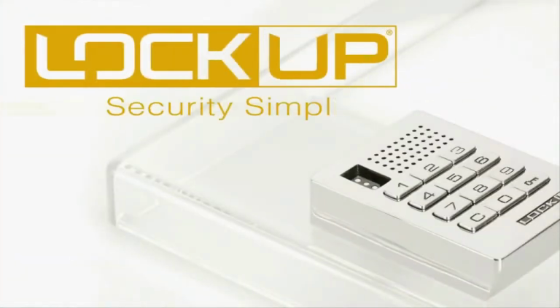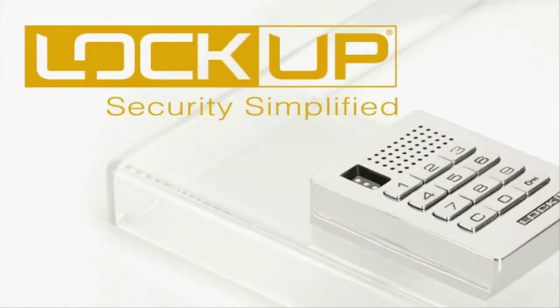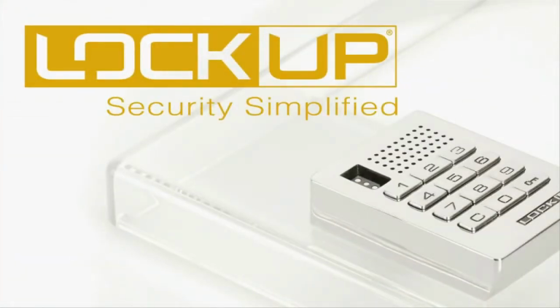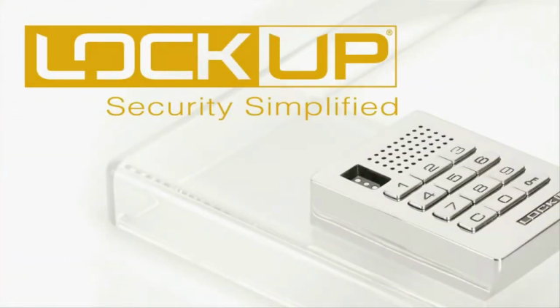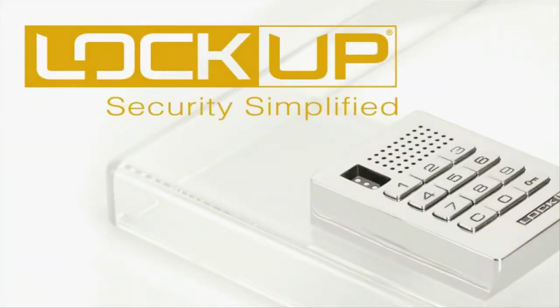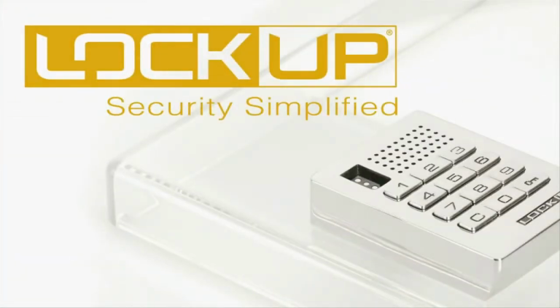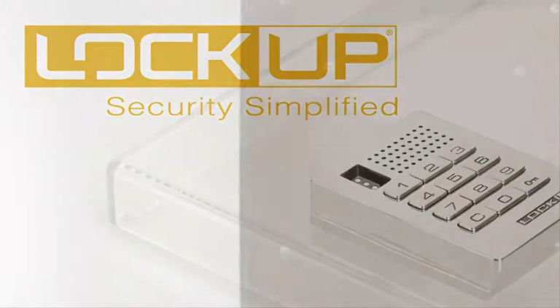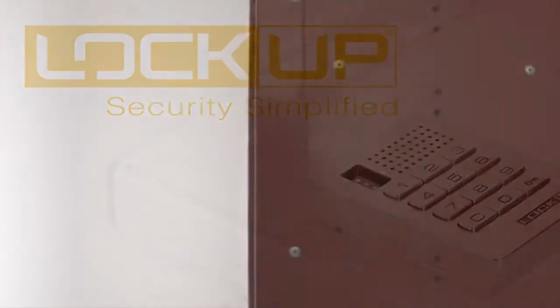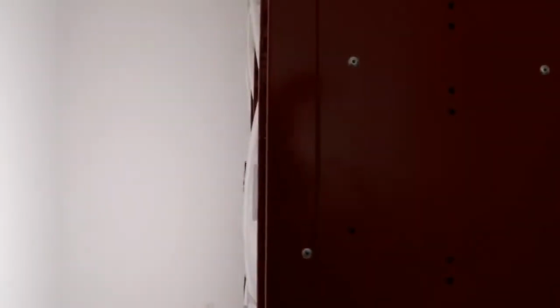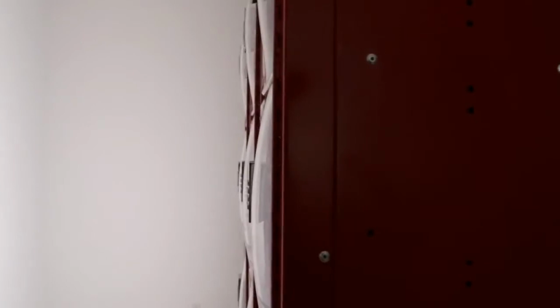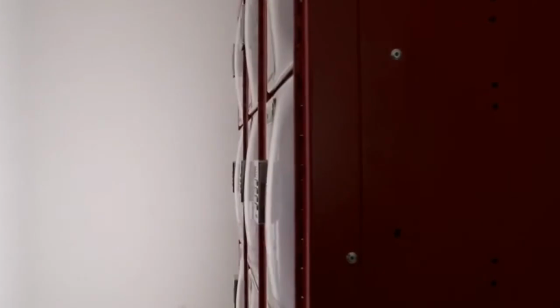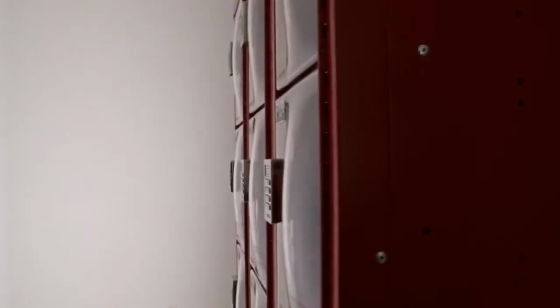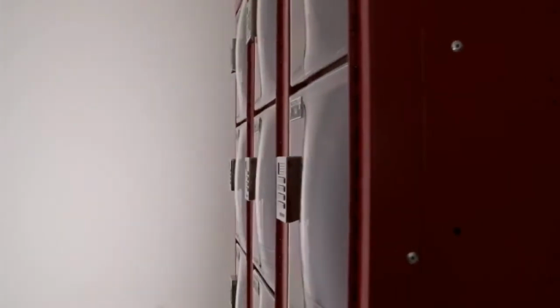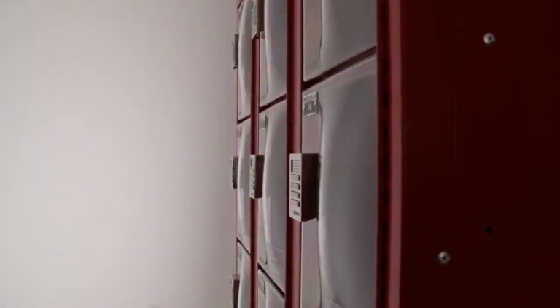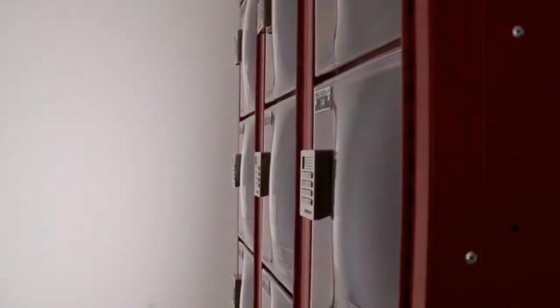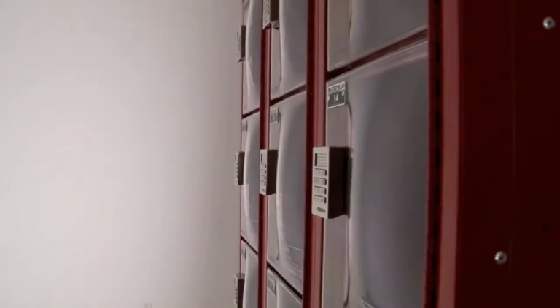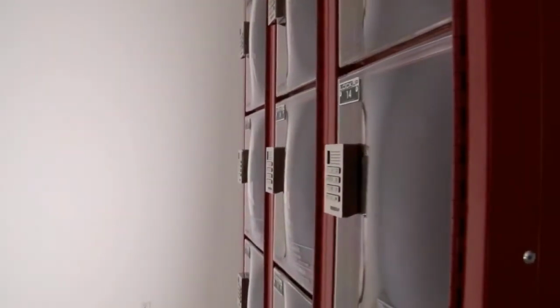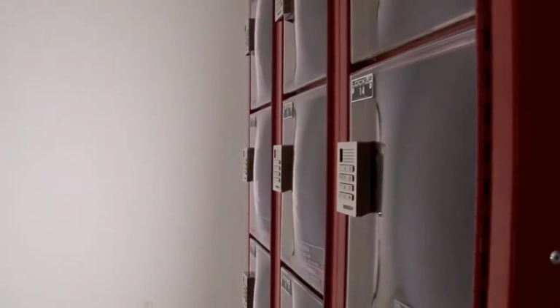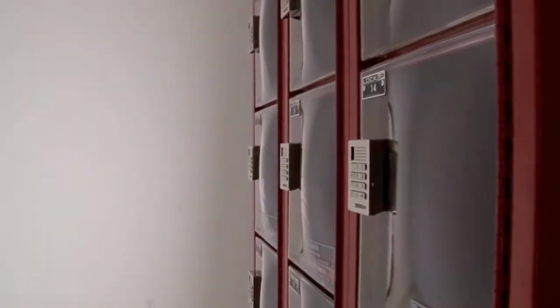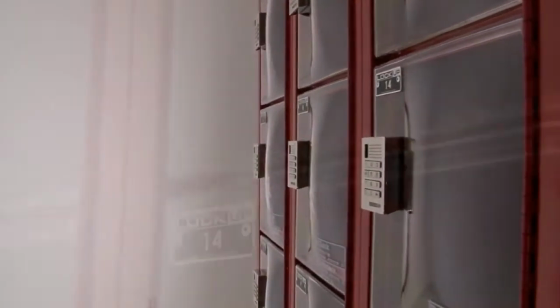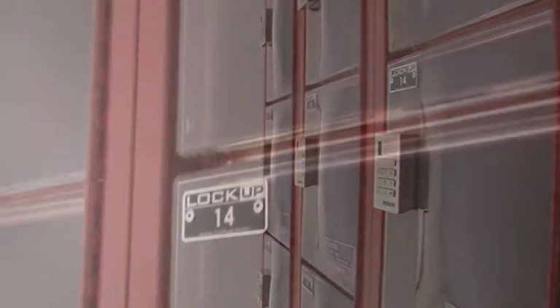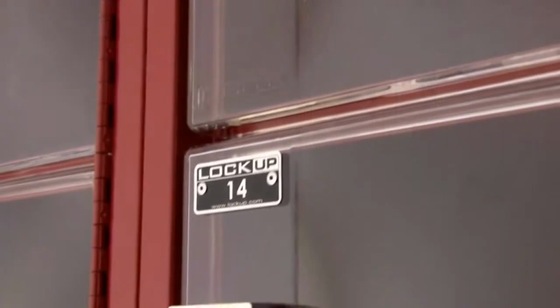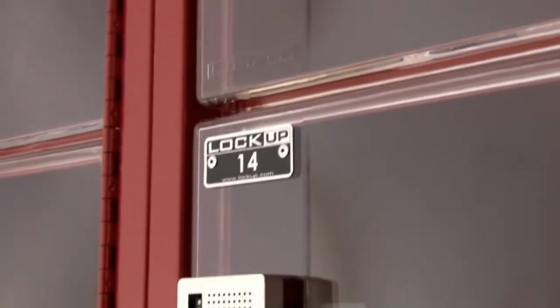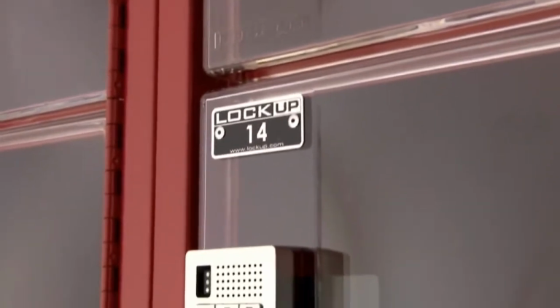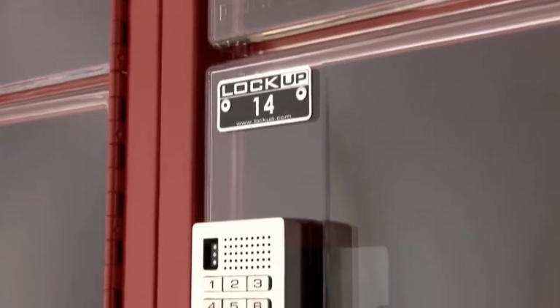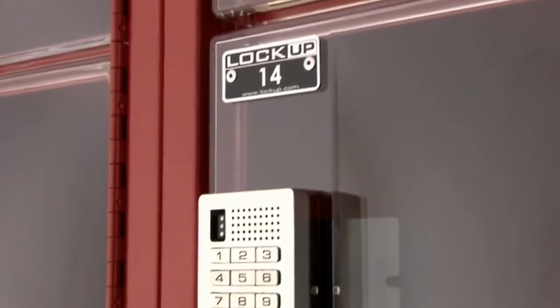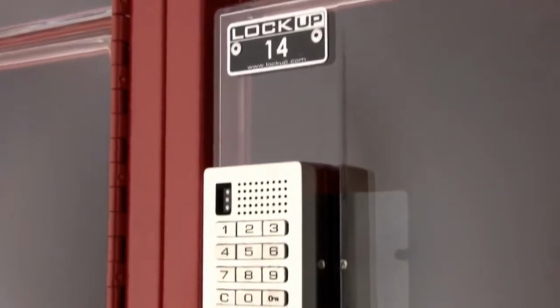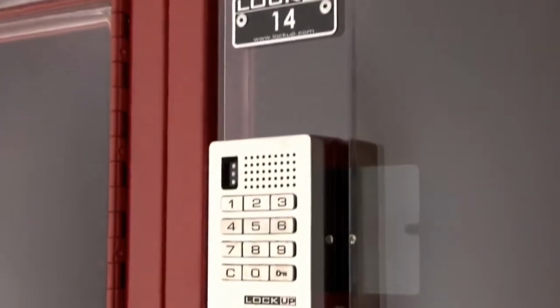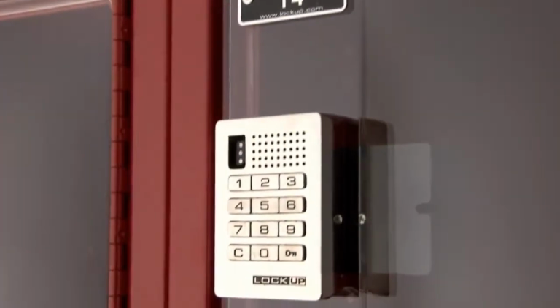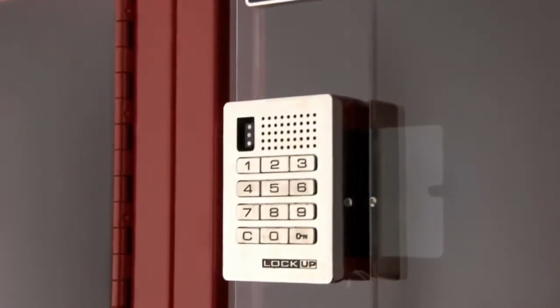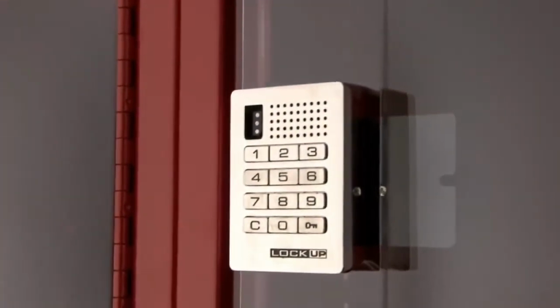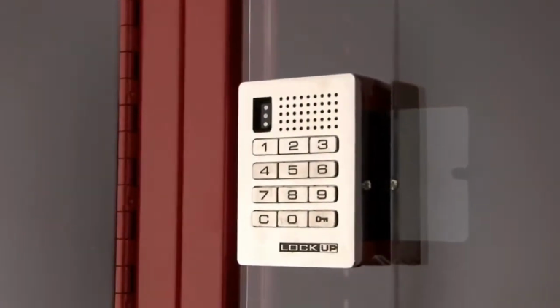Security is simplified with Lockup as a complete turnkey solution. Now large employers have a safe and clear locker choice for employee personal storage with Lockup, a top-of-the-line locker with the security of our patented state-of-the-art locking technology.